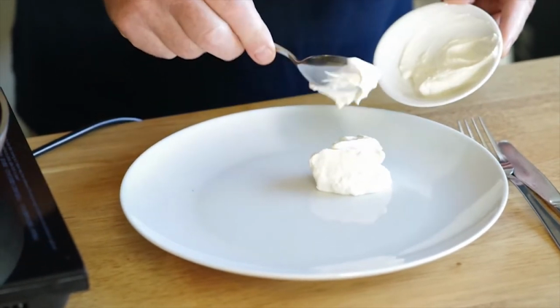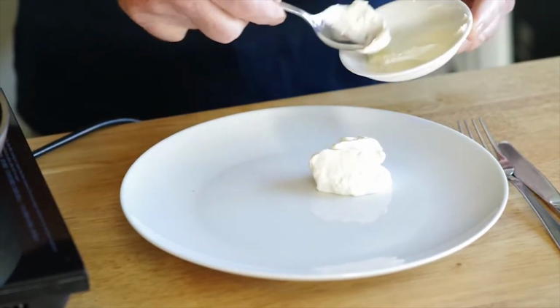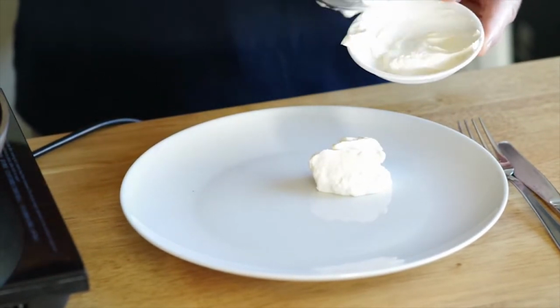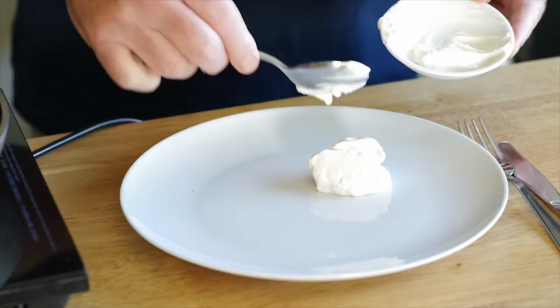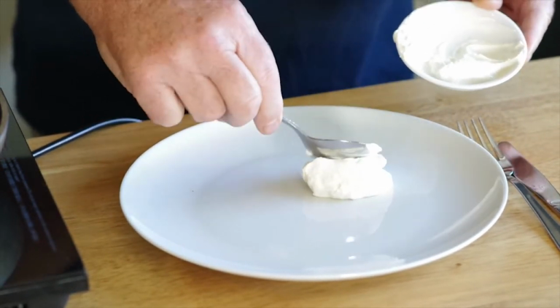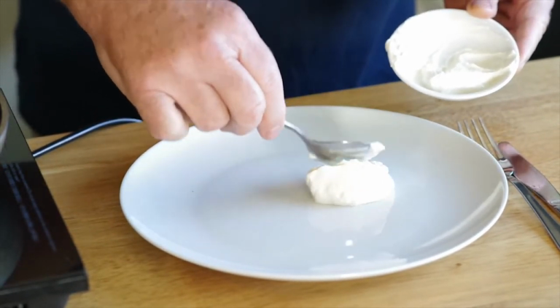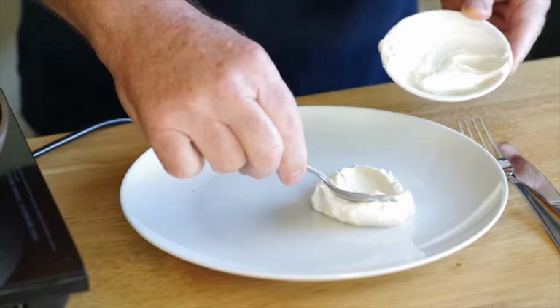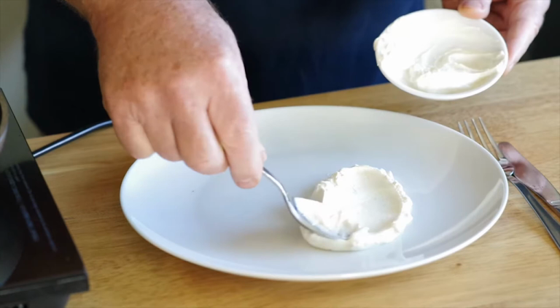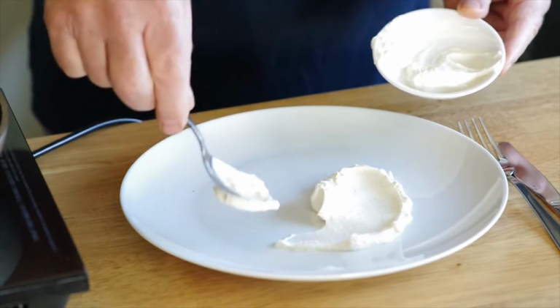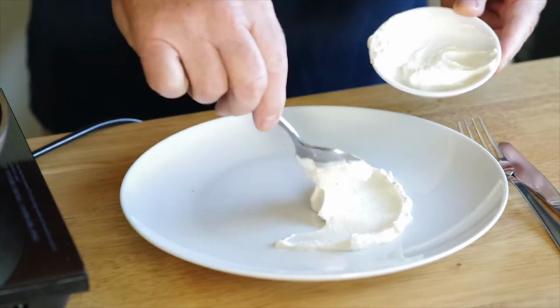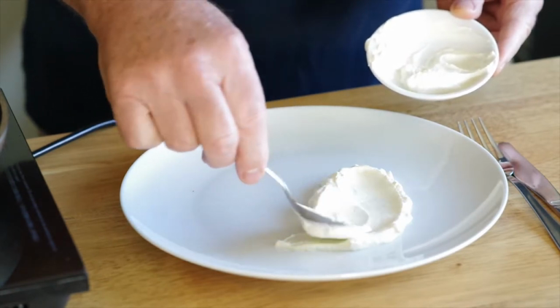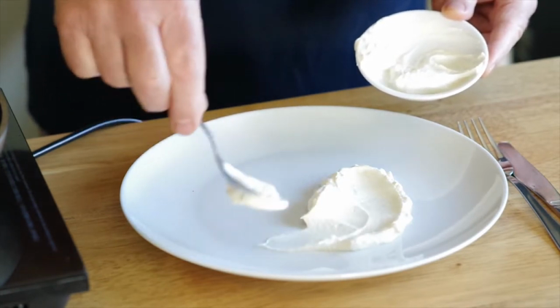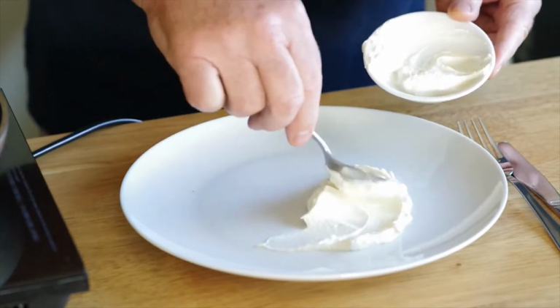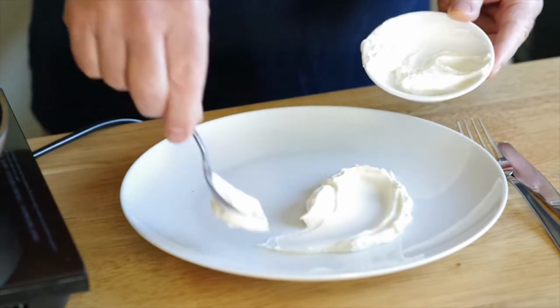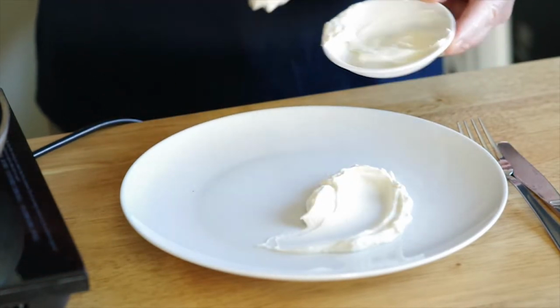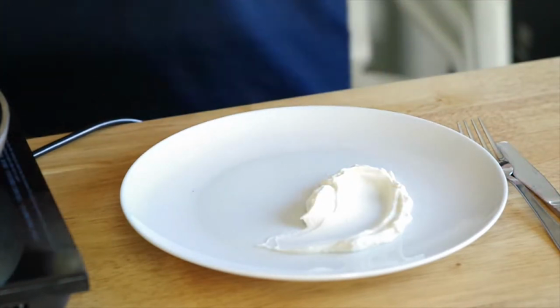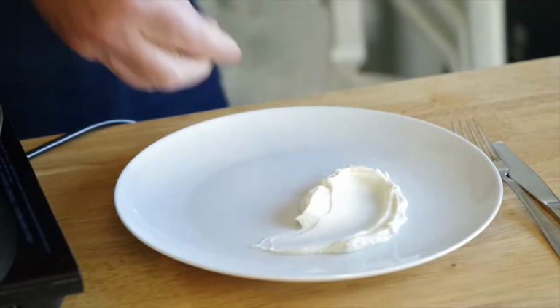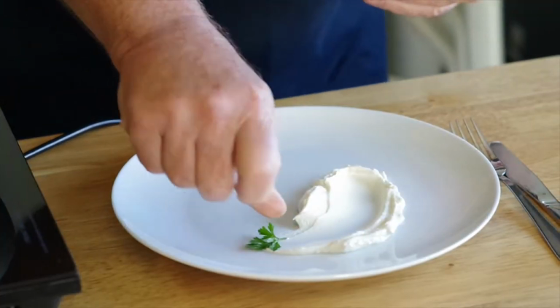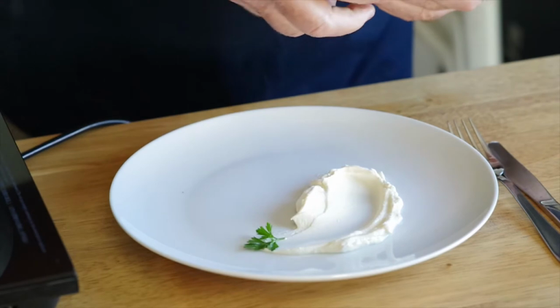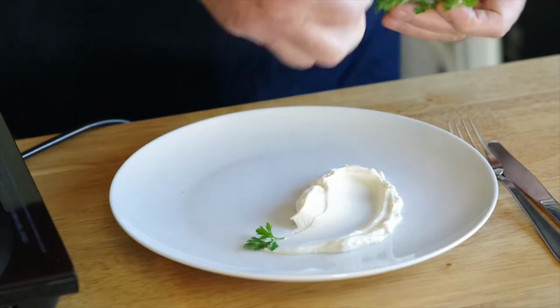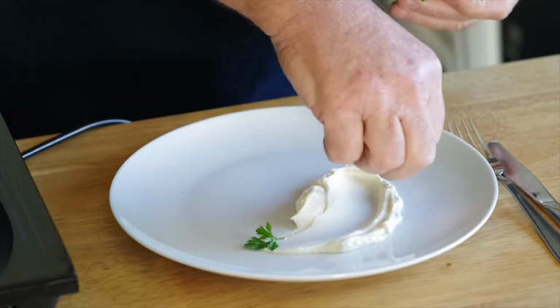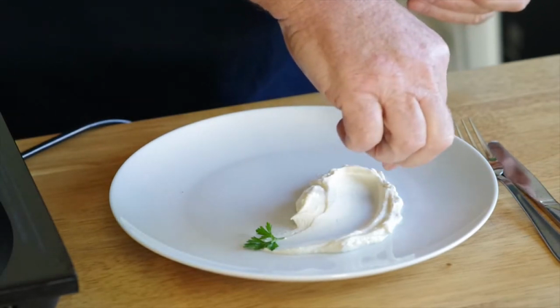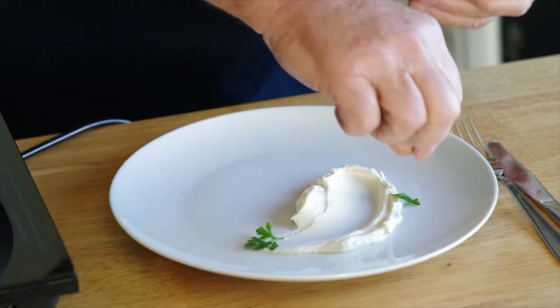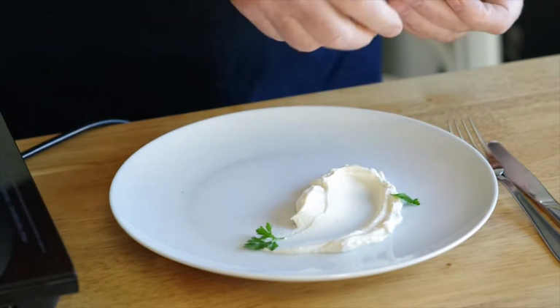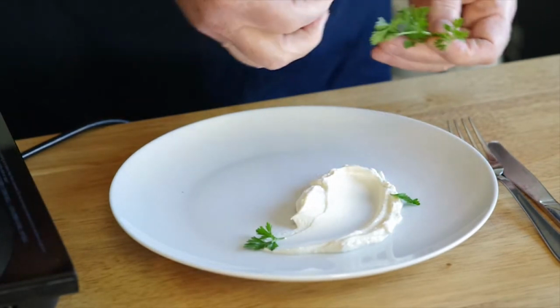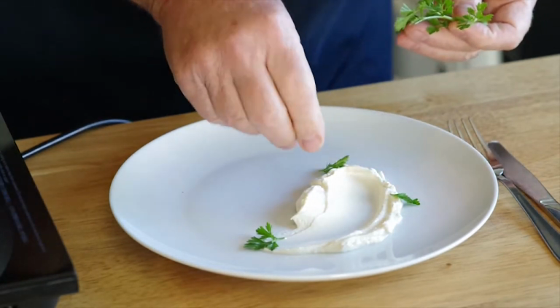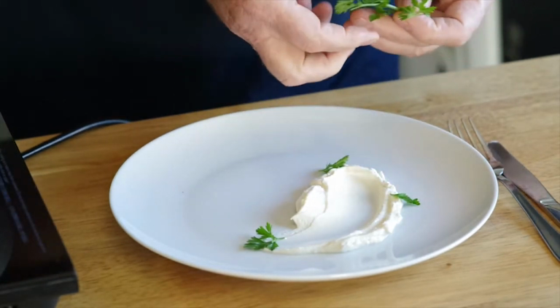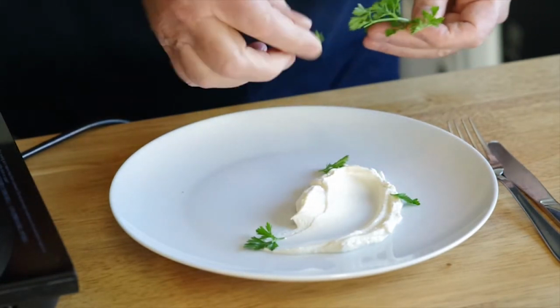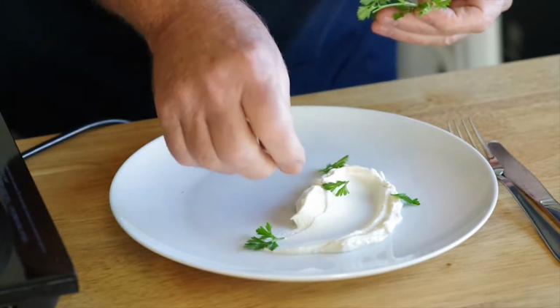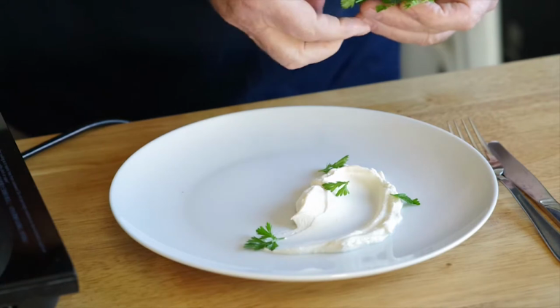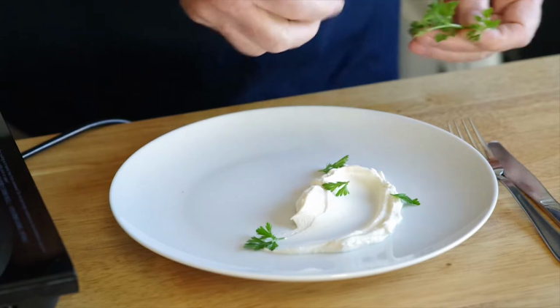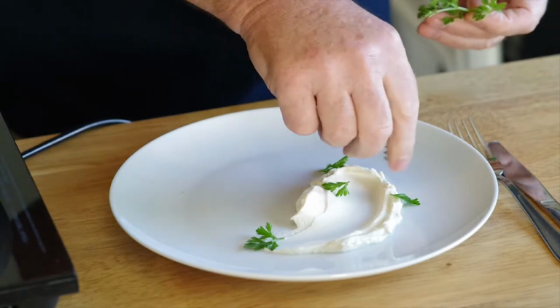Here we are putting some Greek yogurt onto a plate, and then some picked herbs. We have flat leaf parsley and some basil leaves, and we'll just pick the herbs around the plate.